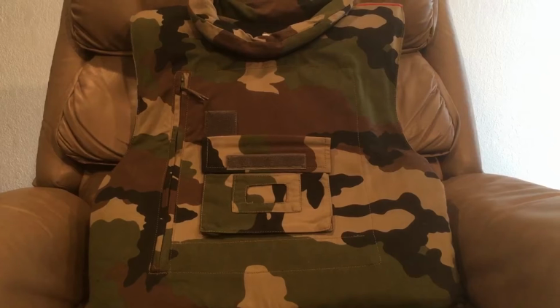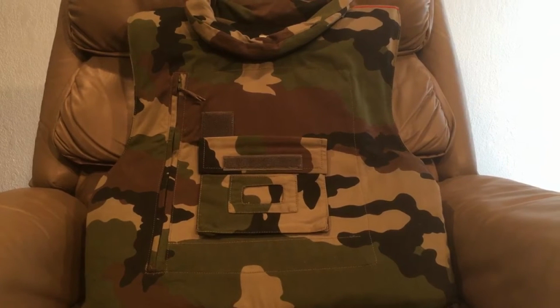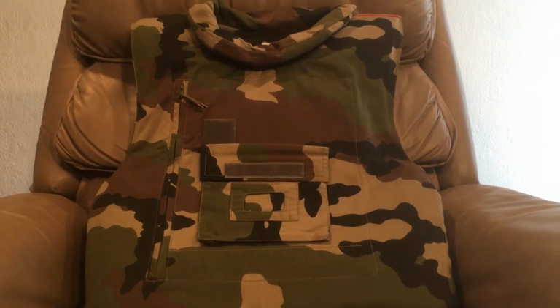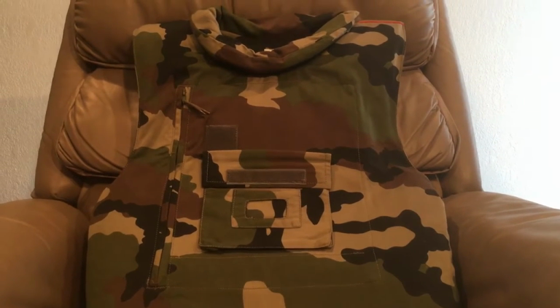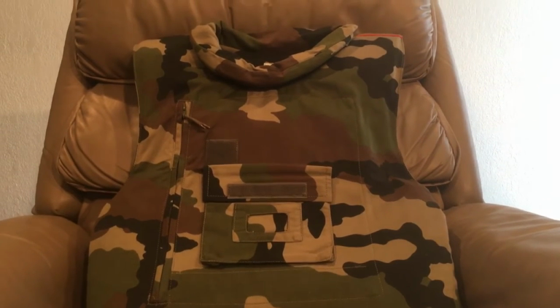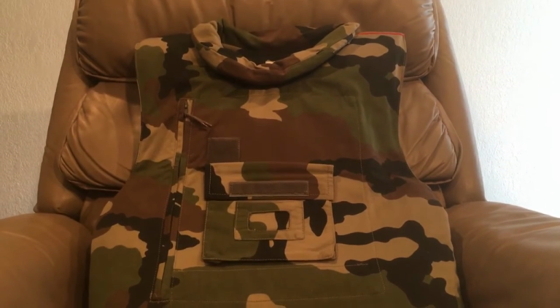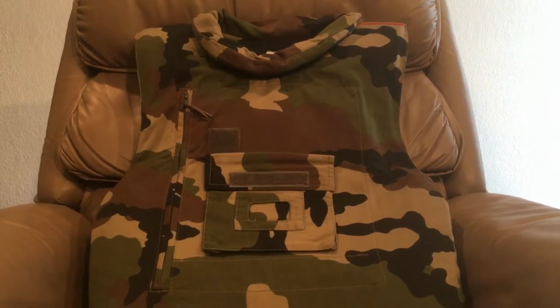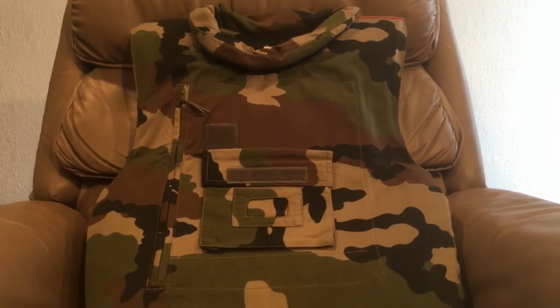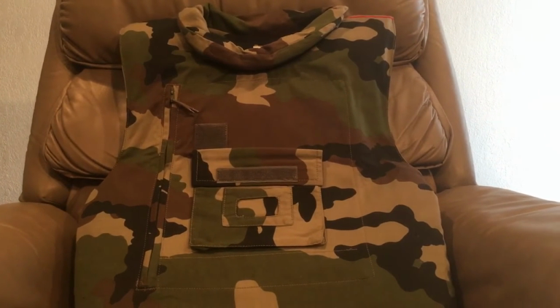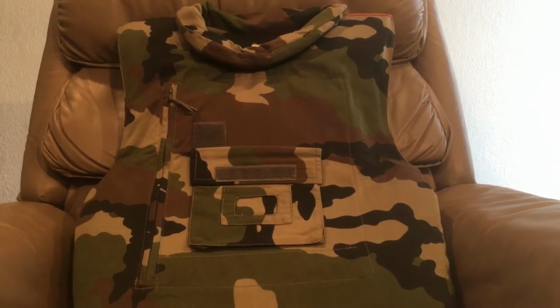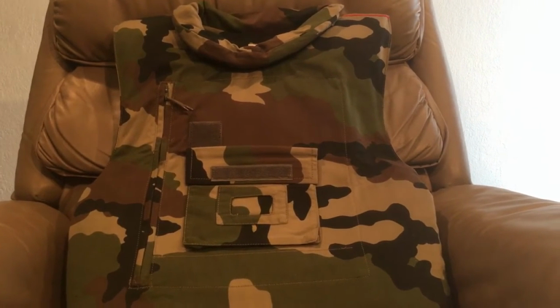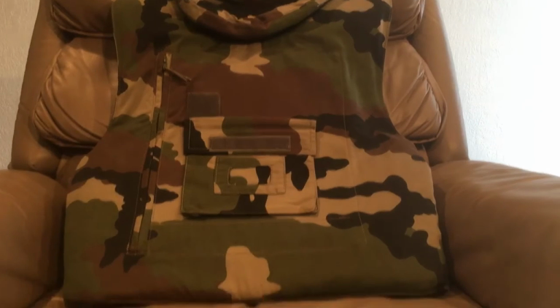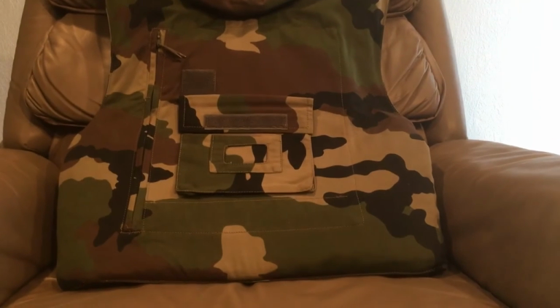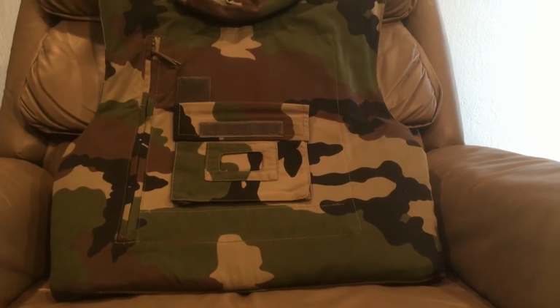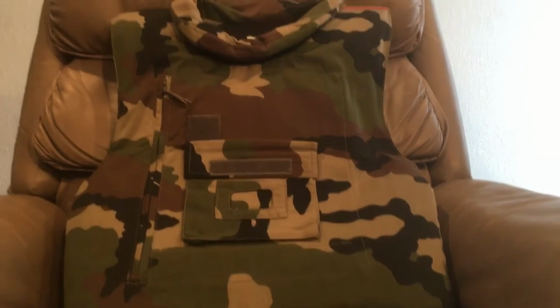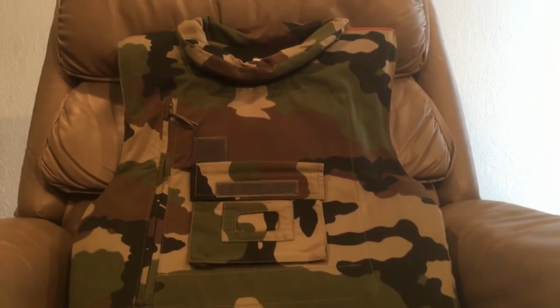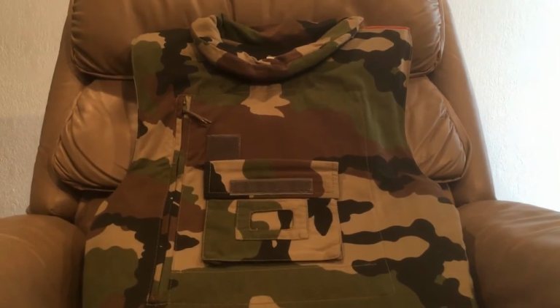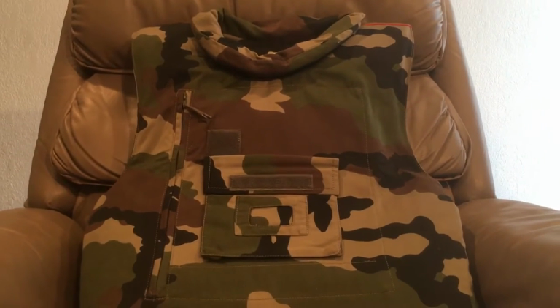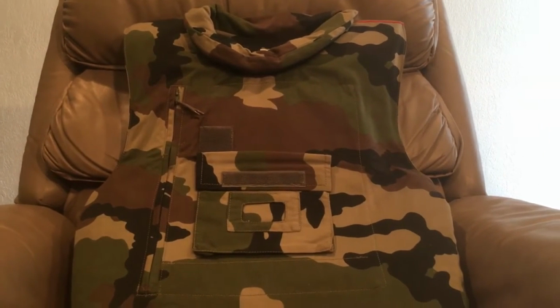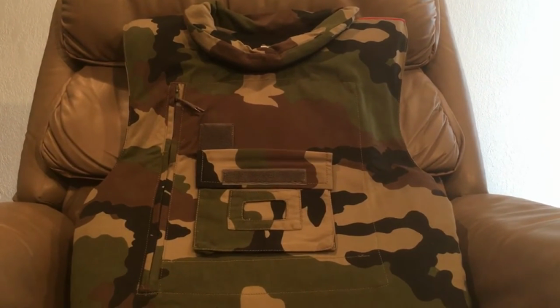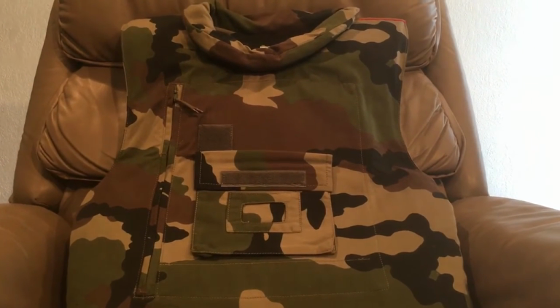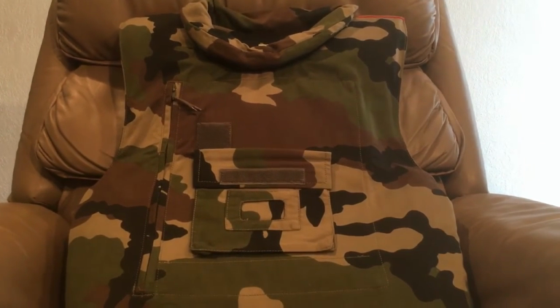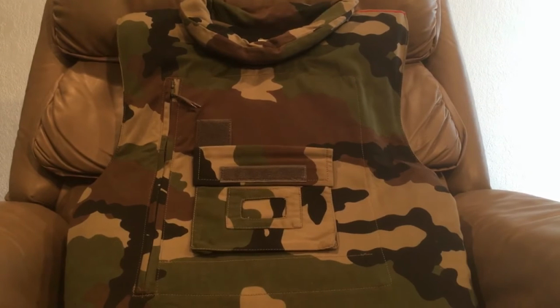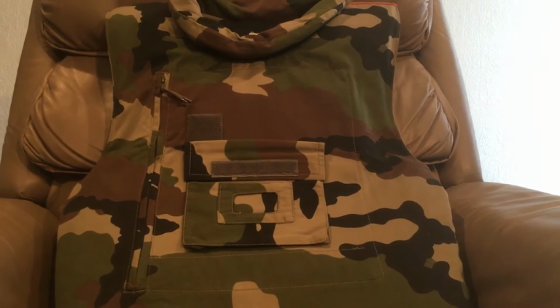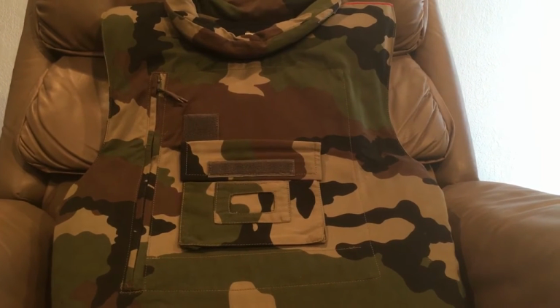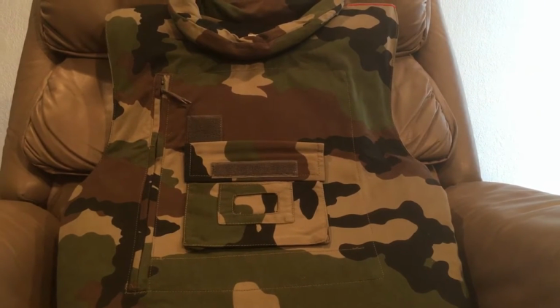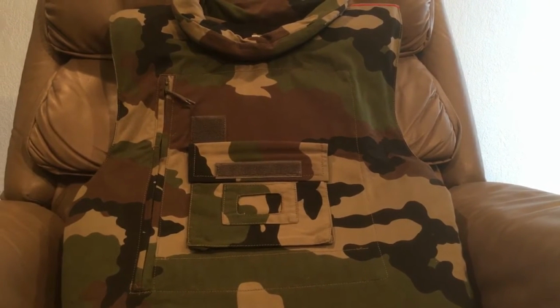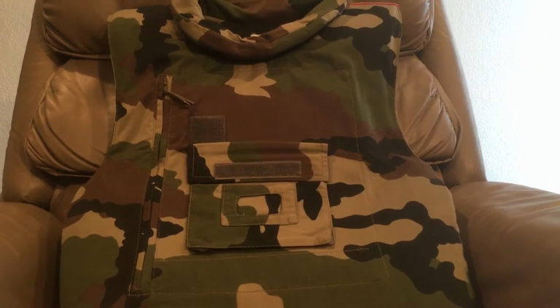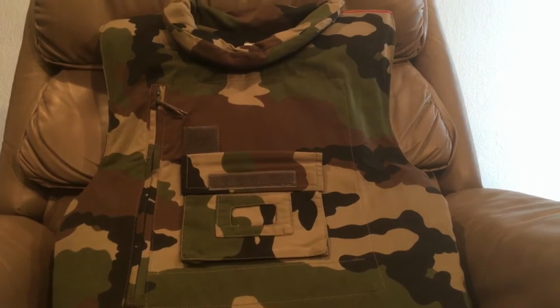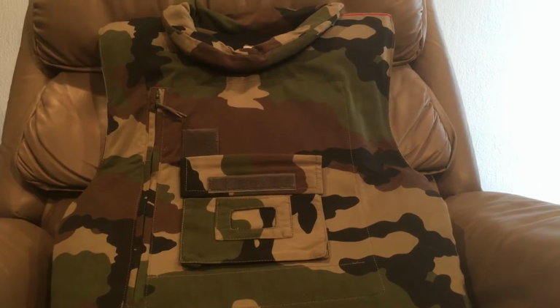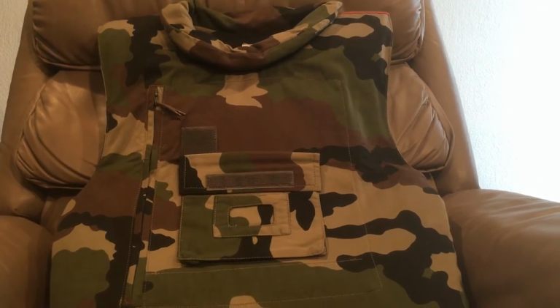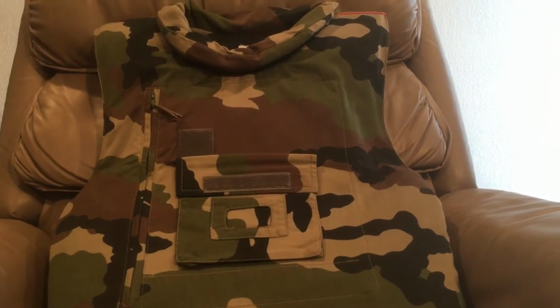Hello everybody, Devin here again, and today I have another vest video for you. This one is on a French flak vest. It's going to be much like the German one from yesterday in the fact that they're pretty much the same shape.